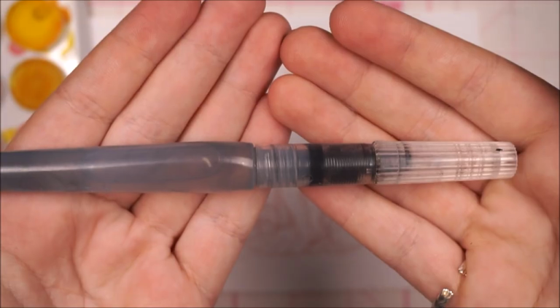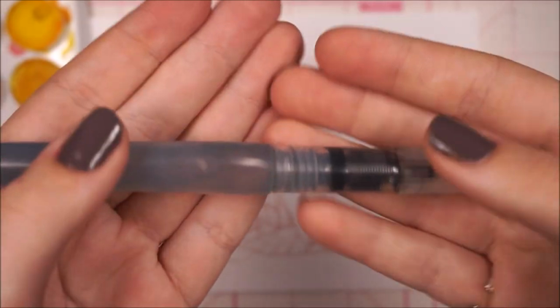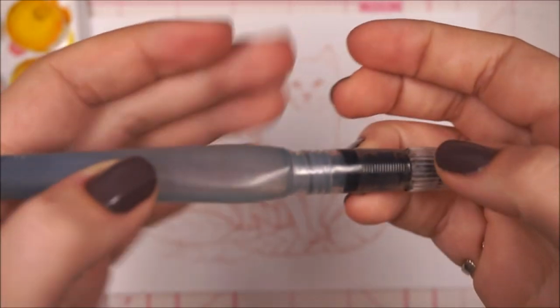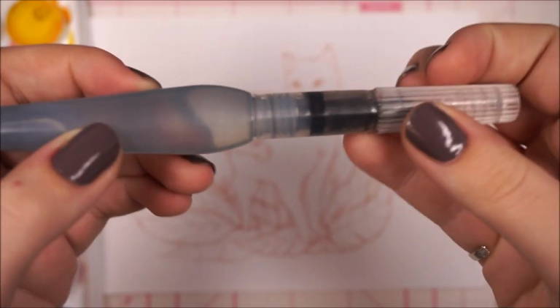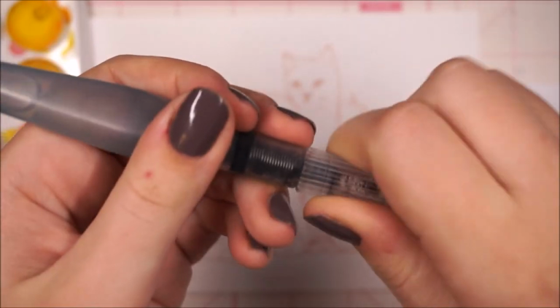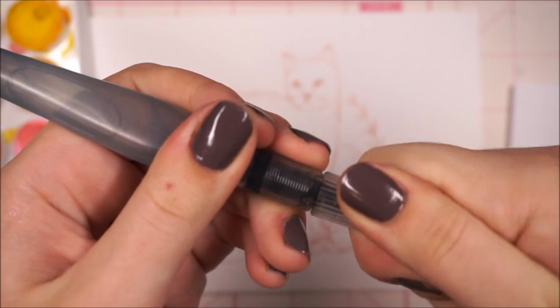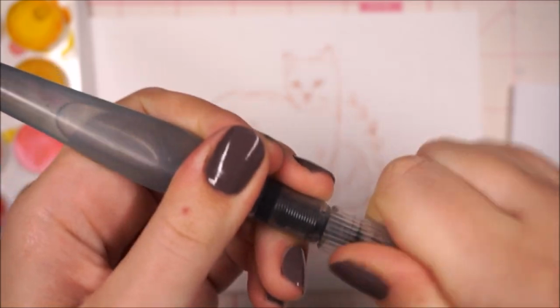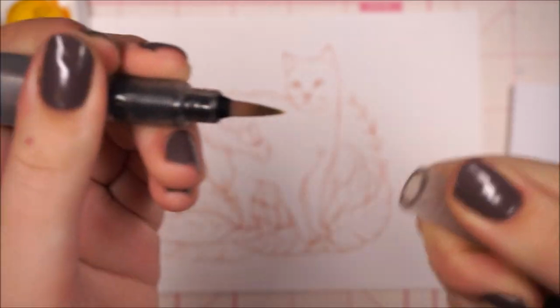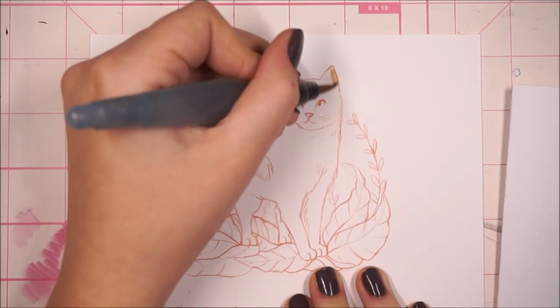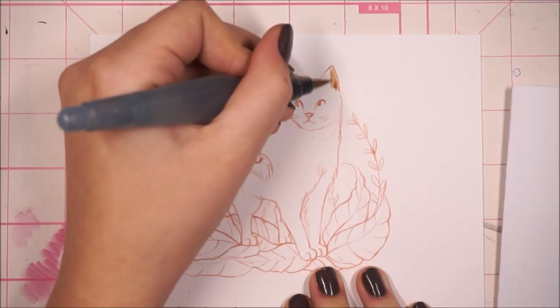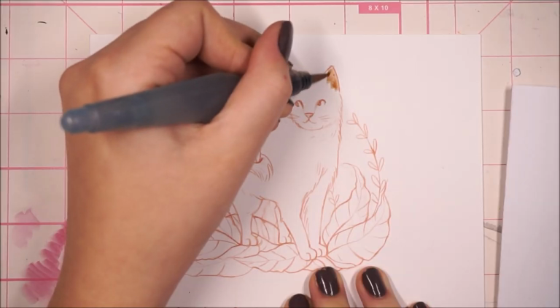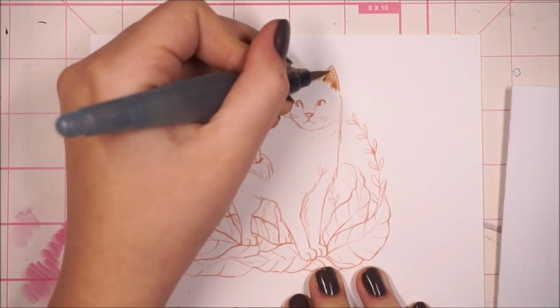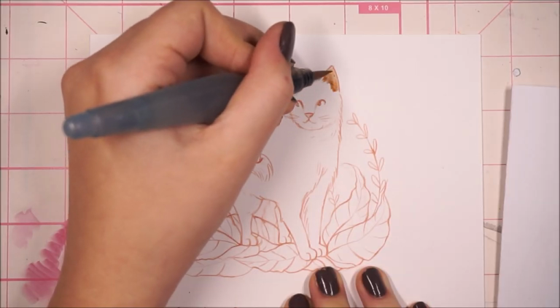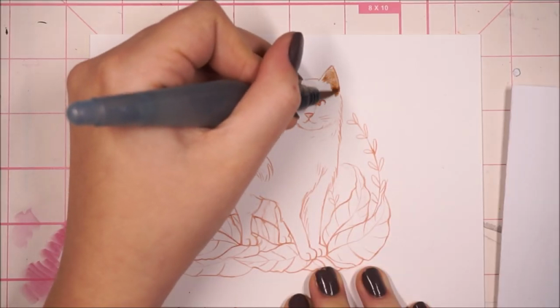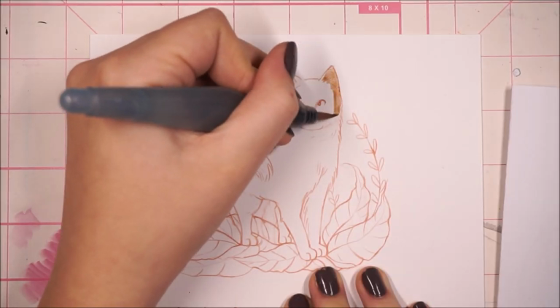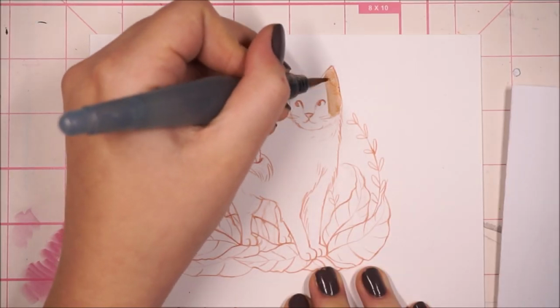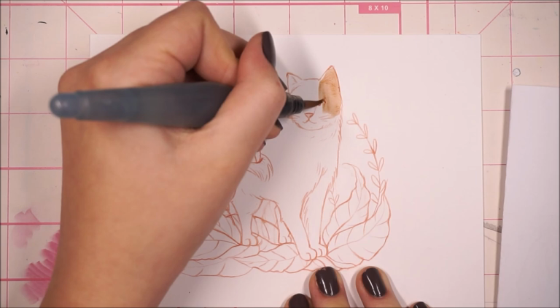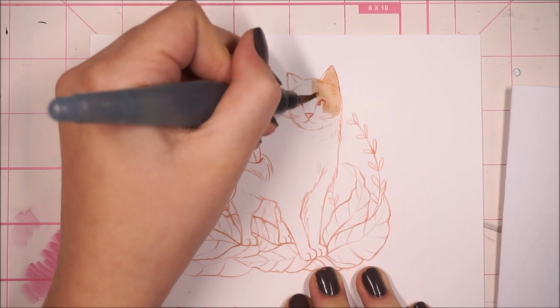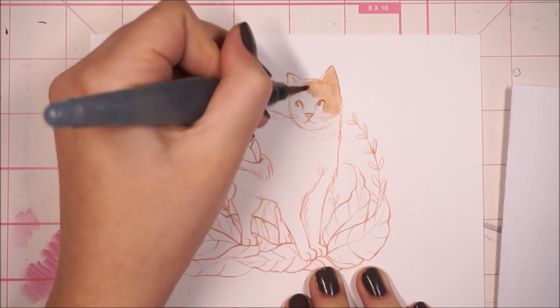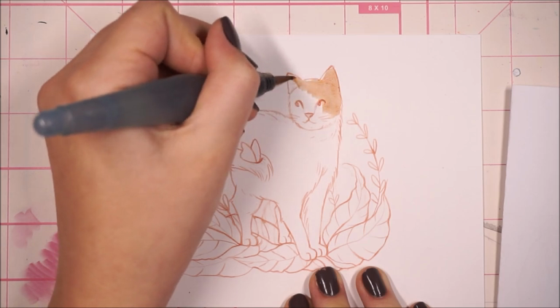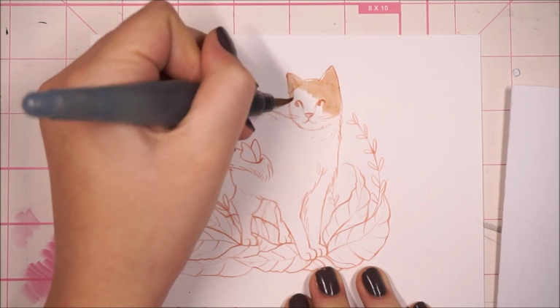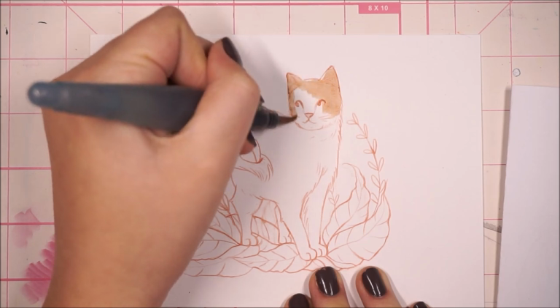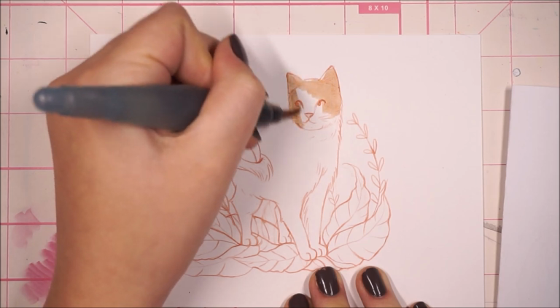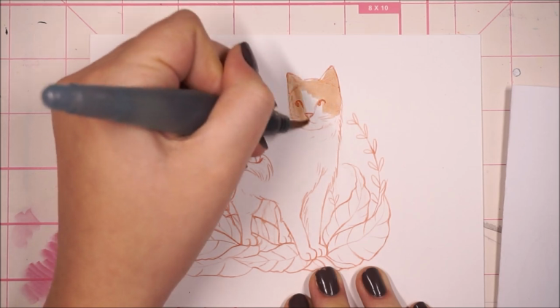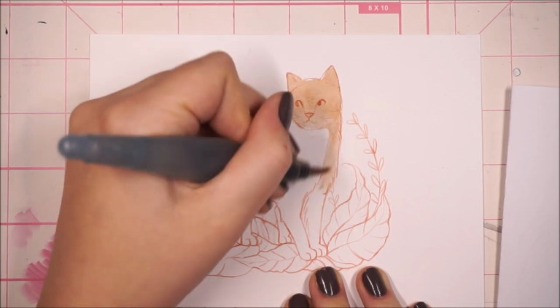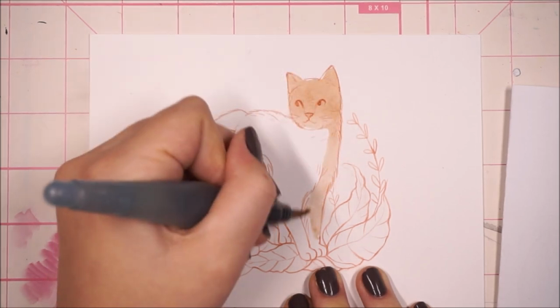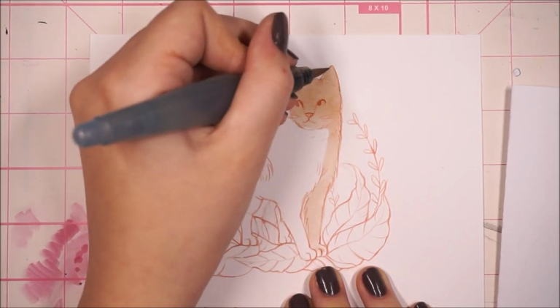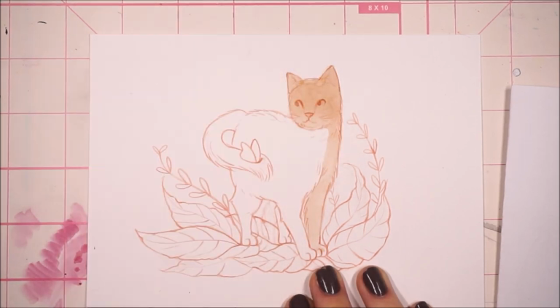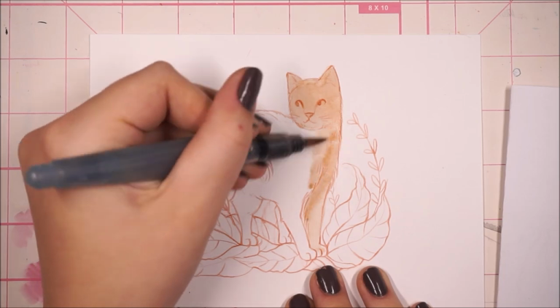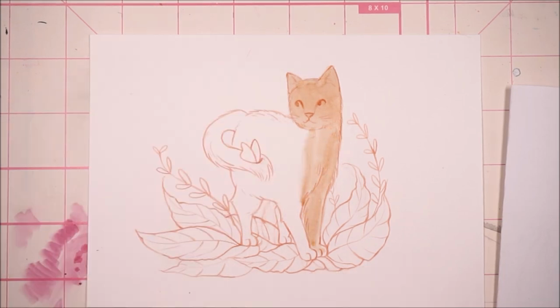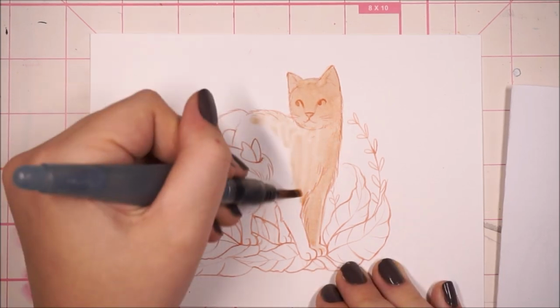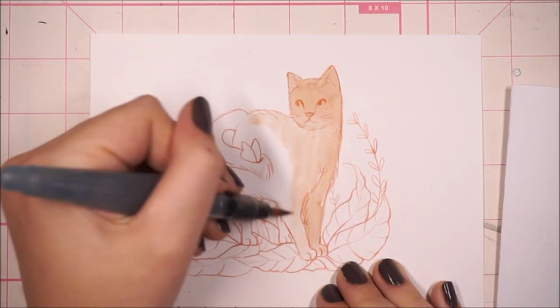For the watercolor I'm using my Pentel Aquash. It's a type of water brush made by Pentel — you can fill the back of it with water and use that to pick up your watercolor instead of dipping it in a jar.